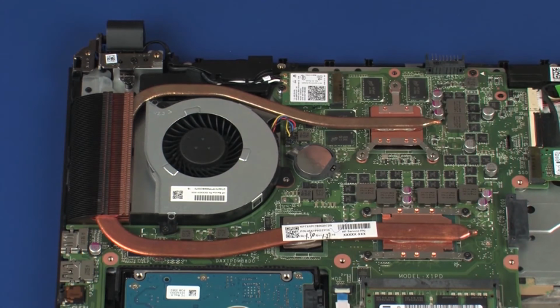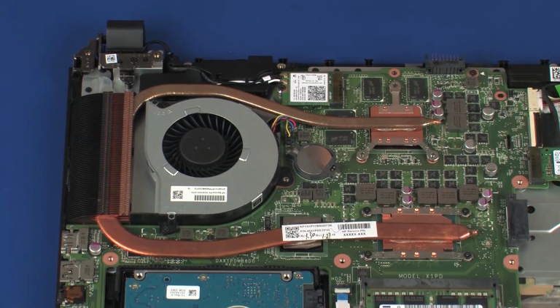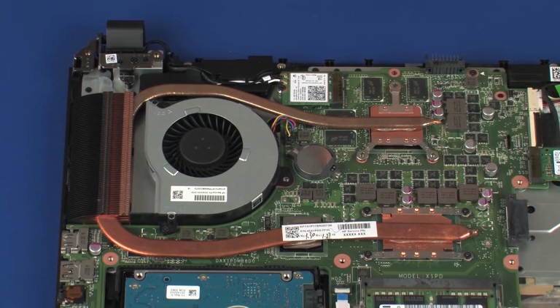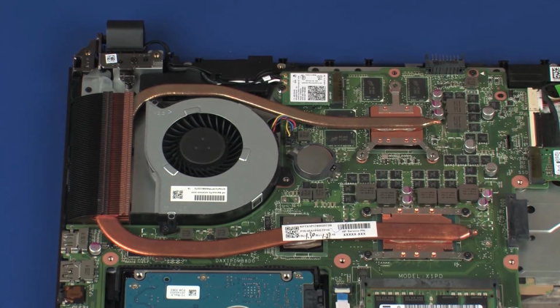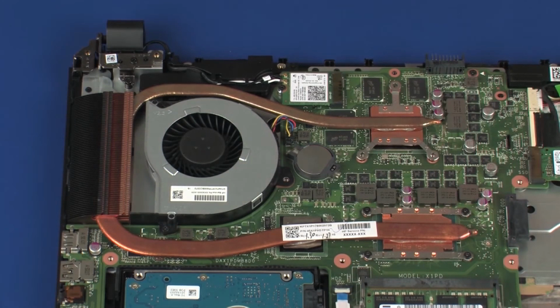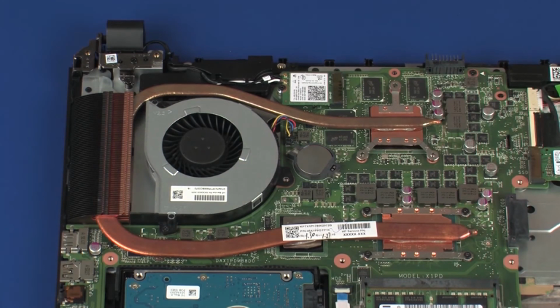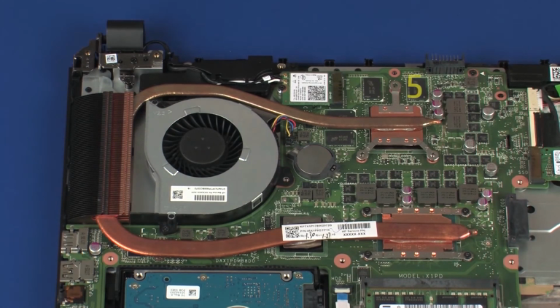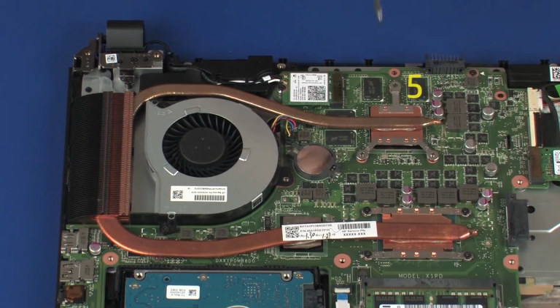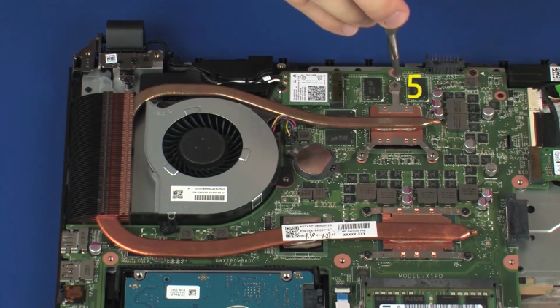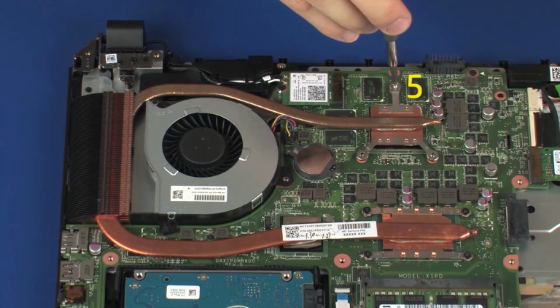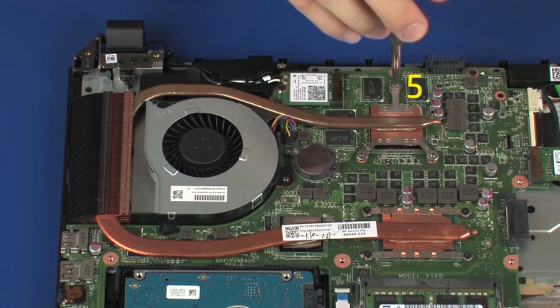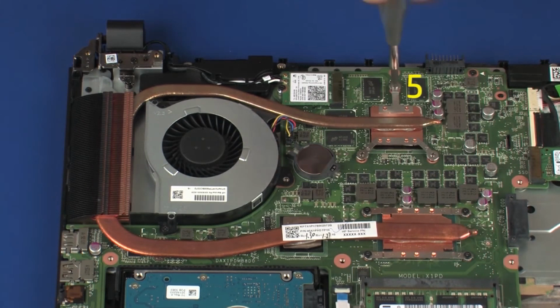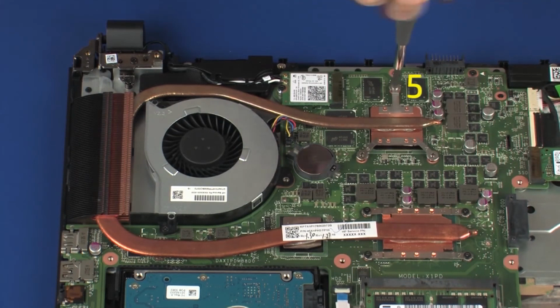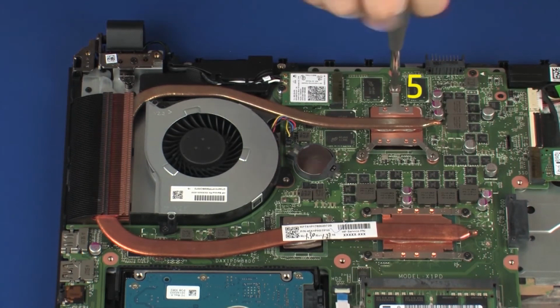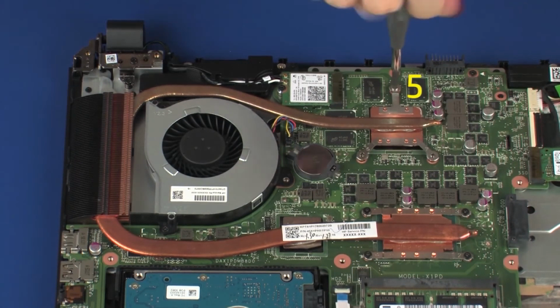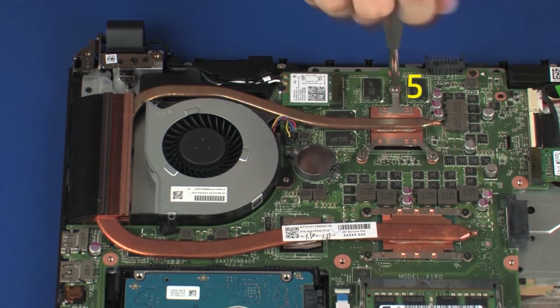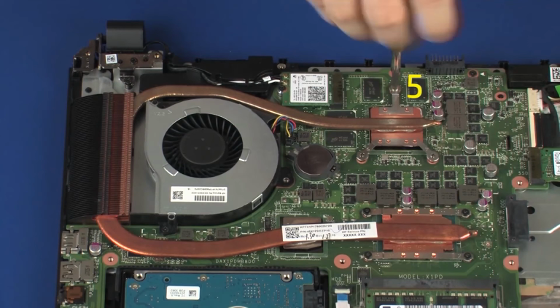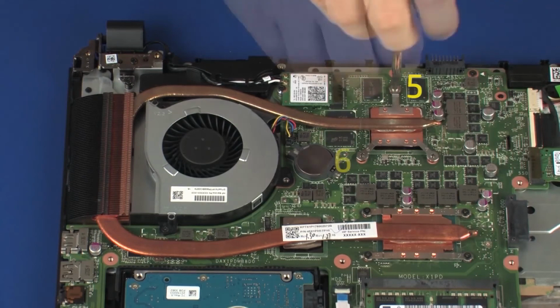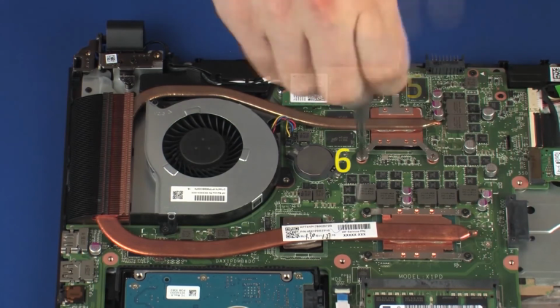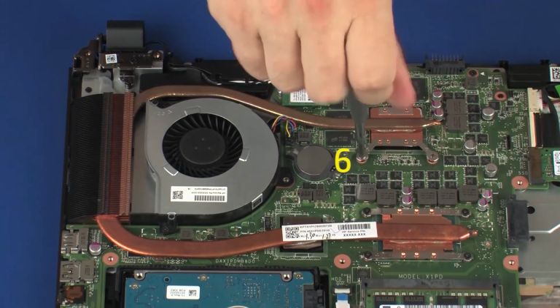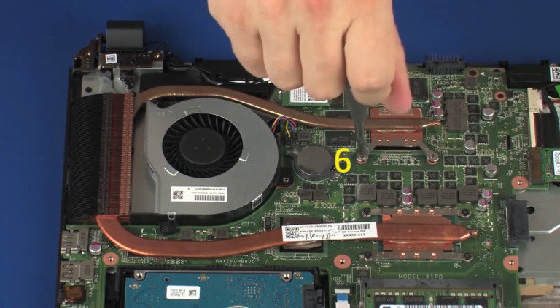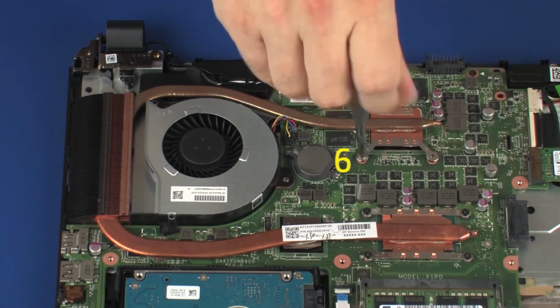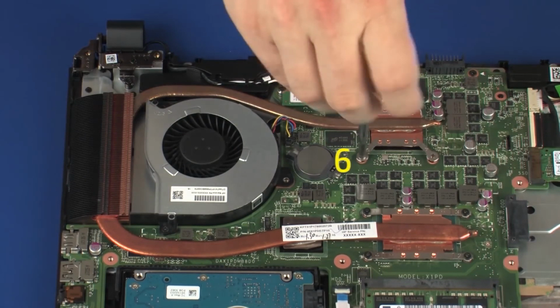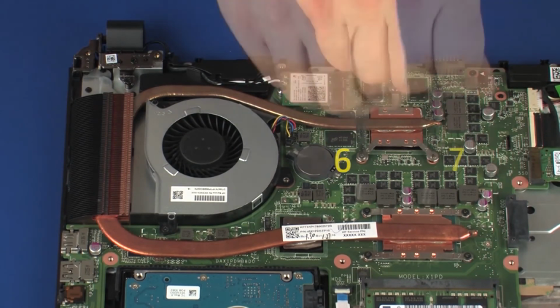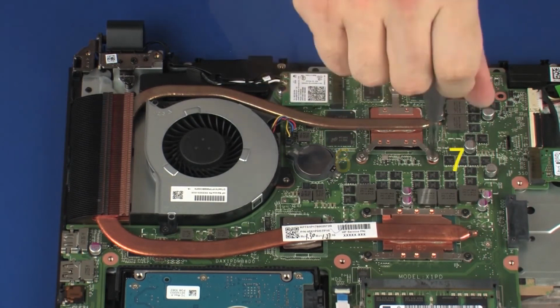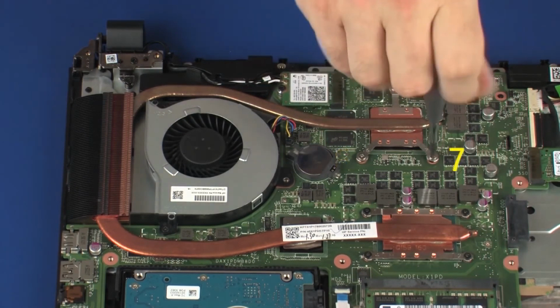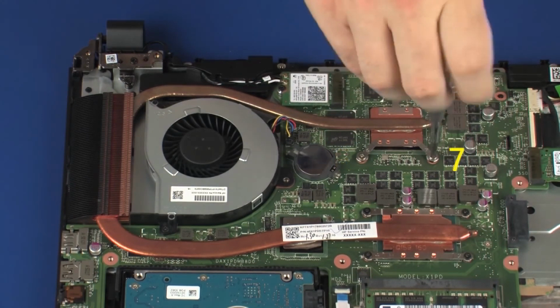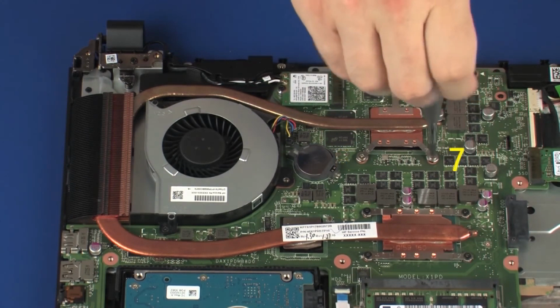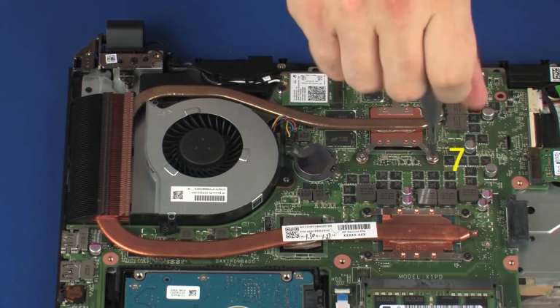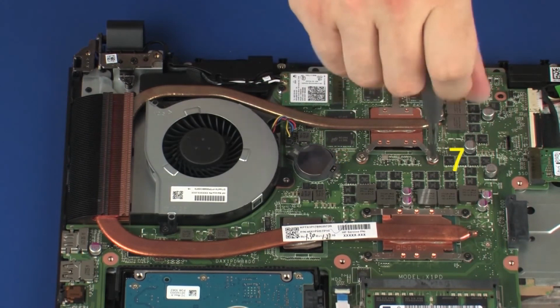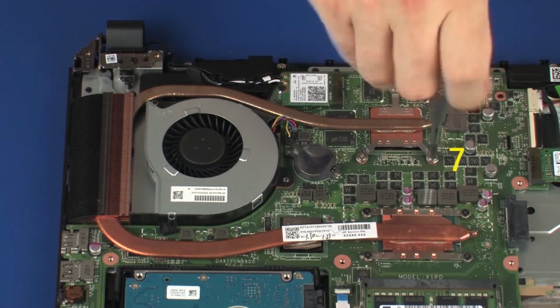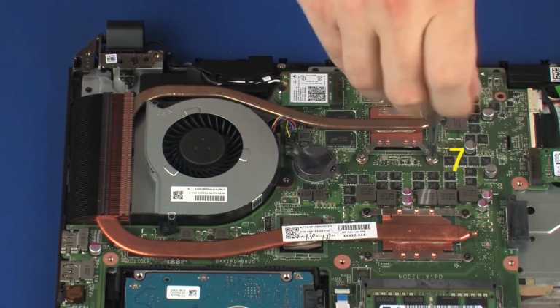Replace the three 4 mm P1 Phillips-head screws that secure the heatsink over the graphics processor in numerical order.